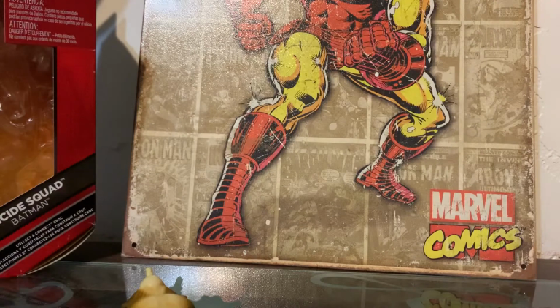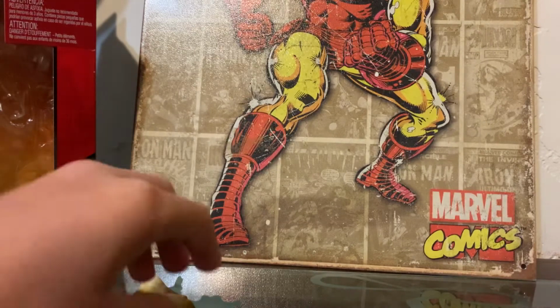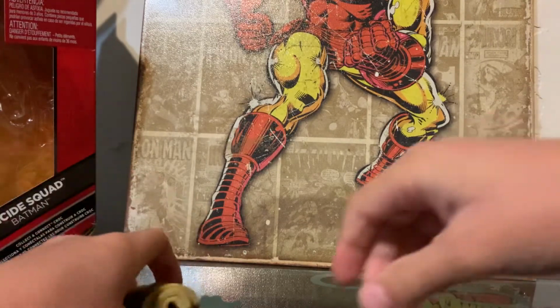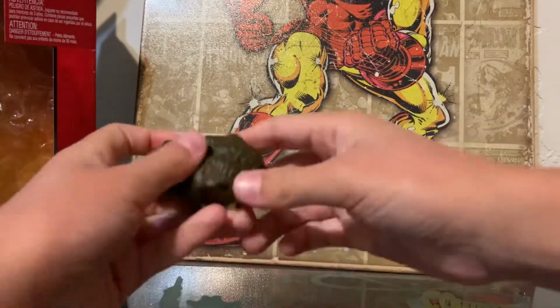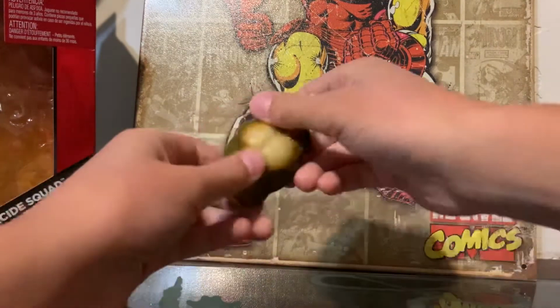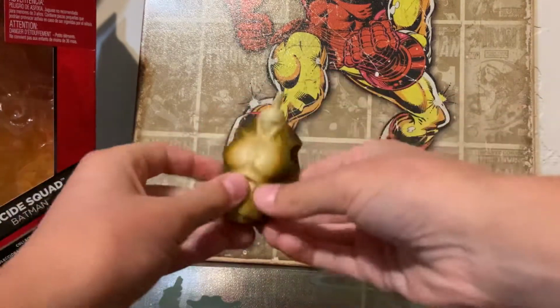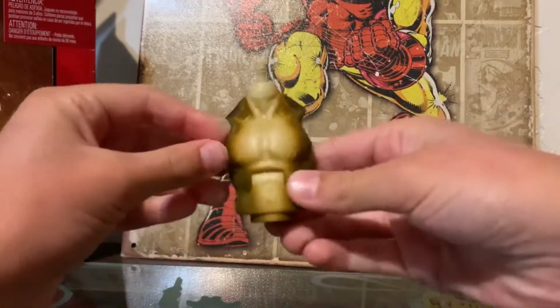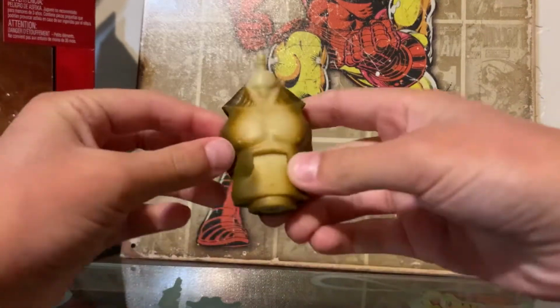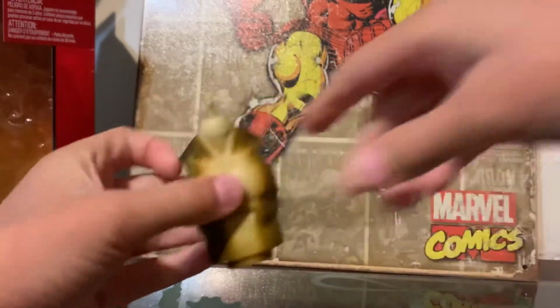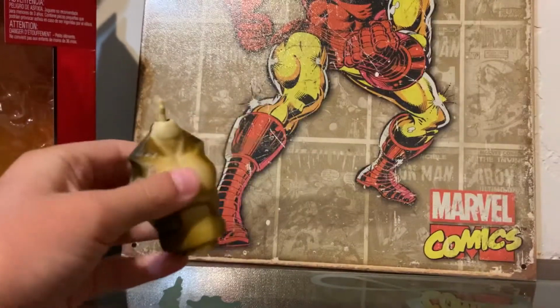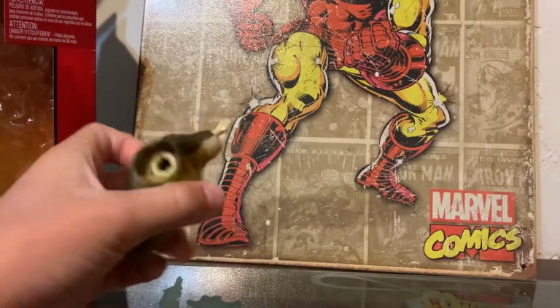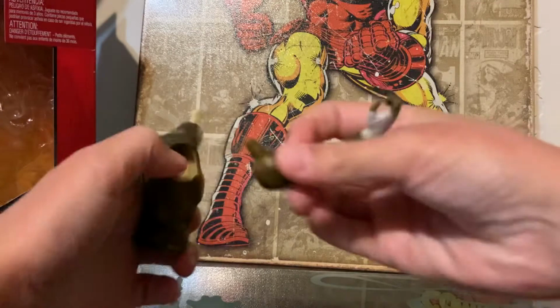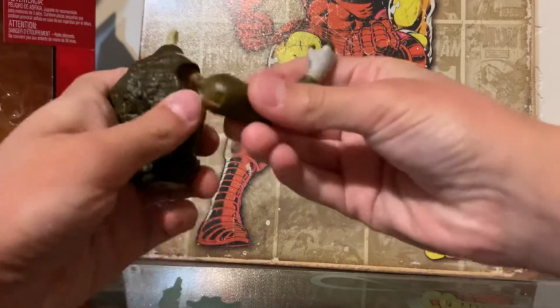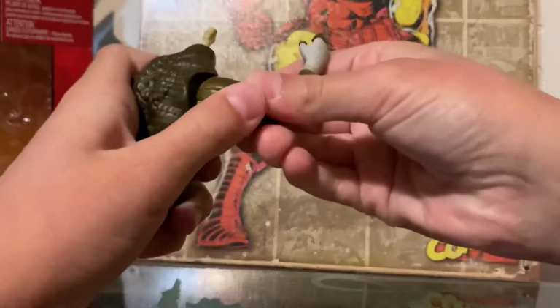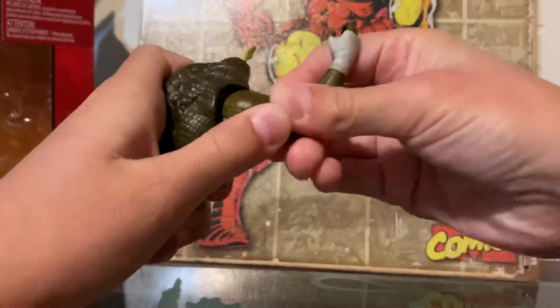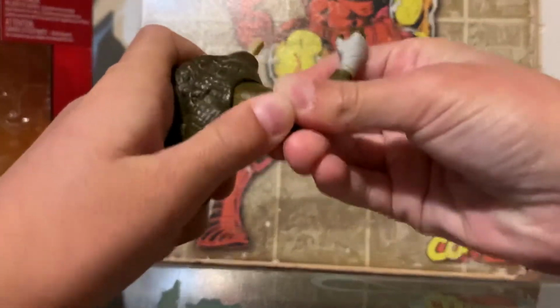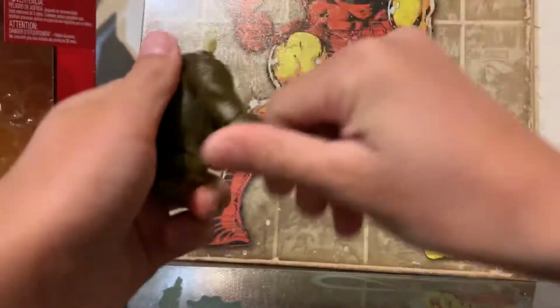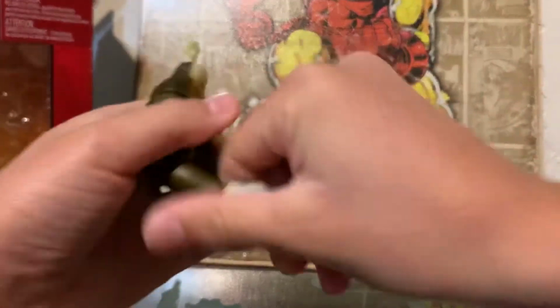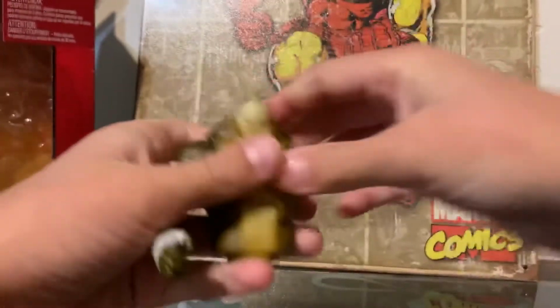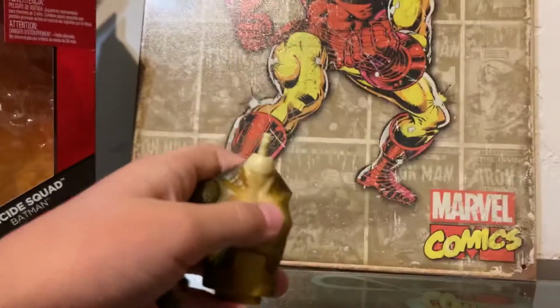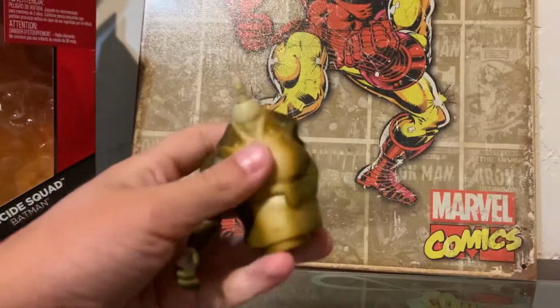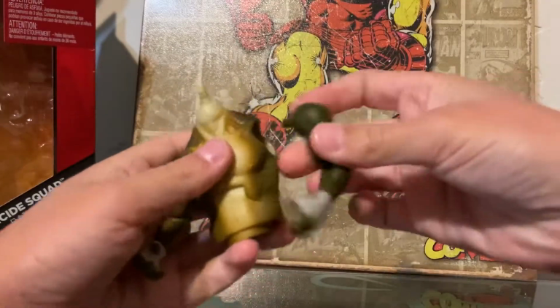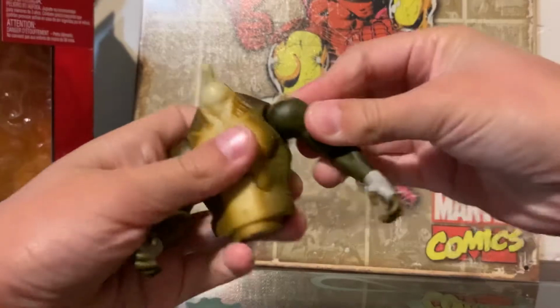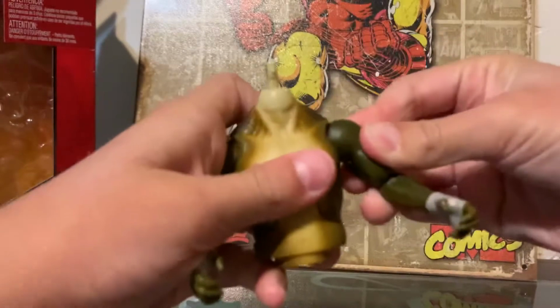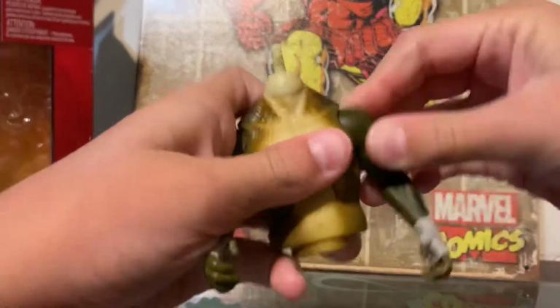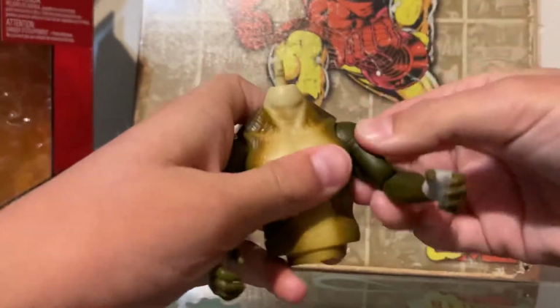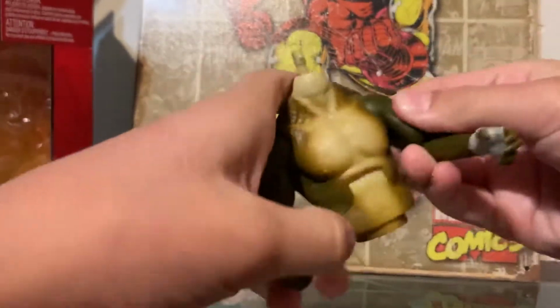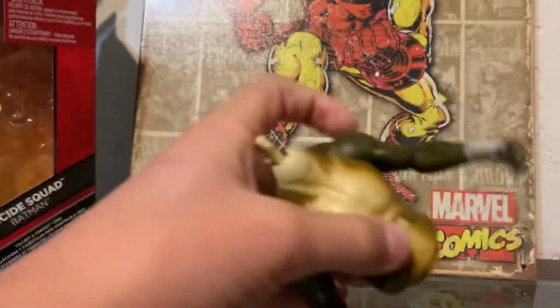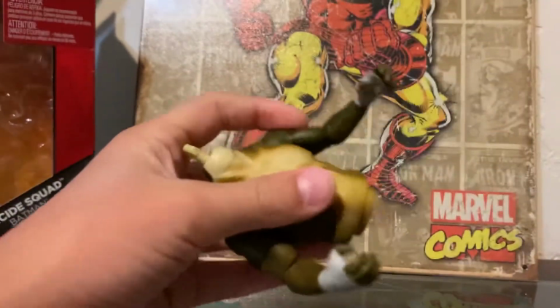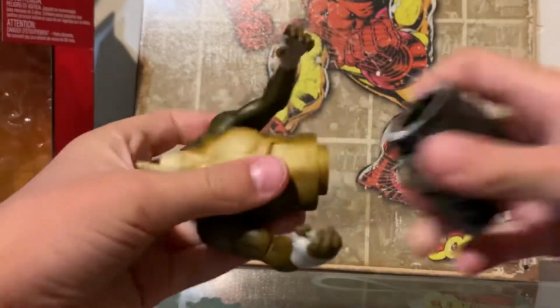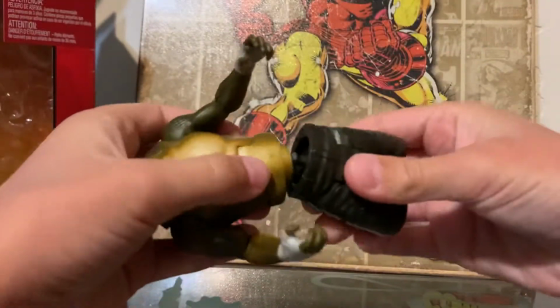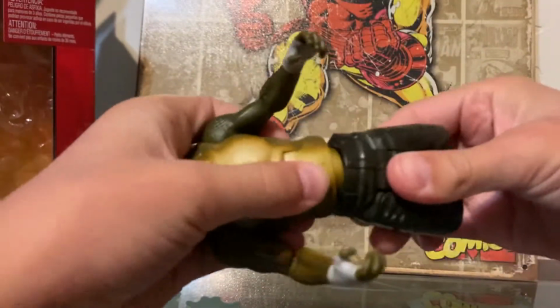Let's take a look at accessories. We'll start off with the Killer Croc piece — the body. Let's get all the pieces and connect them. We got this one arm from Deadshot and this one arm from Boomerang.